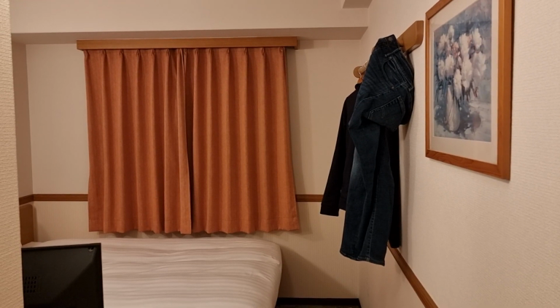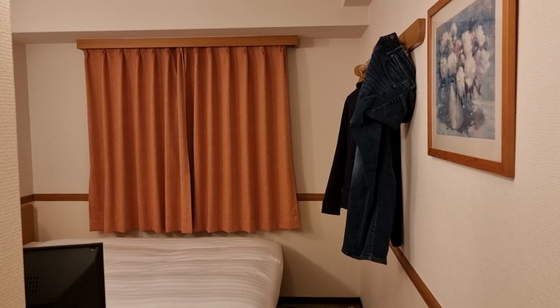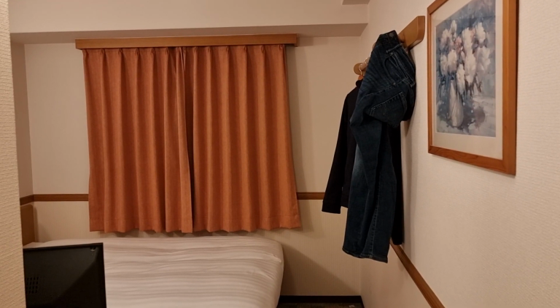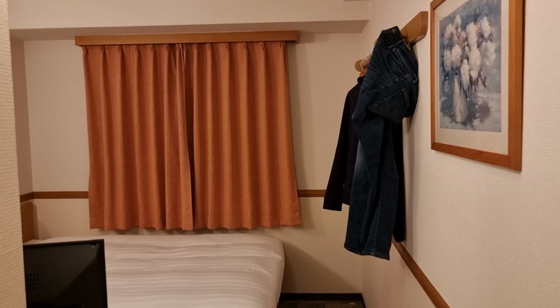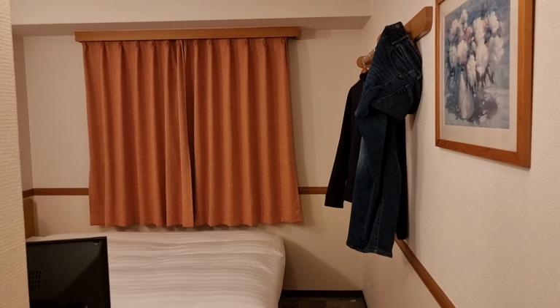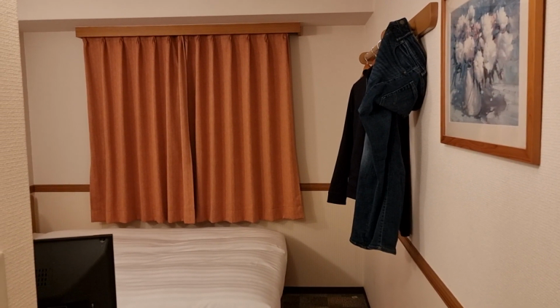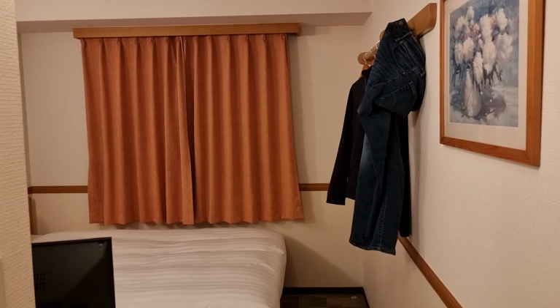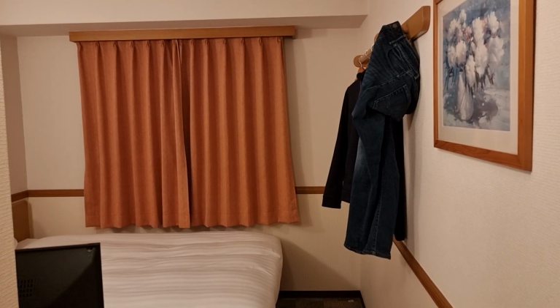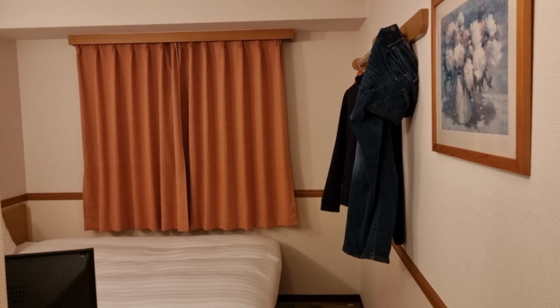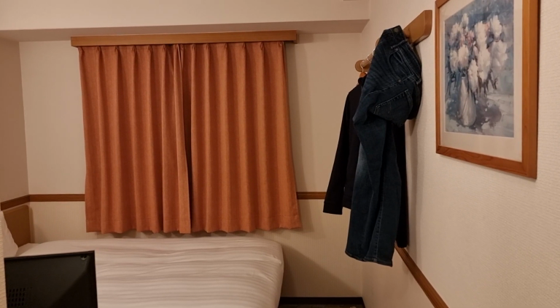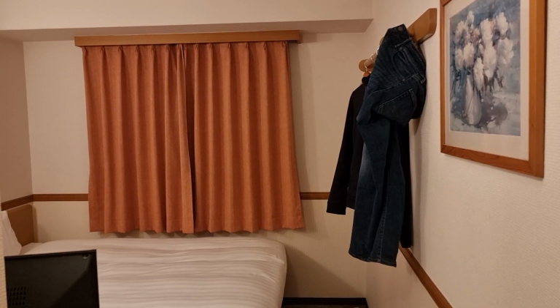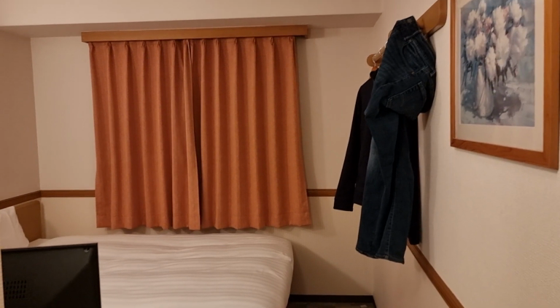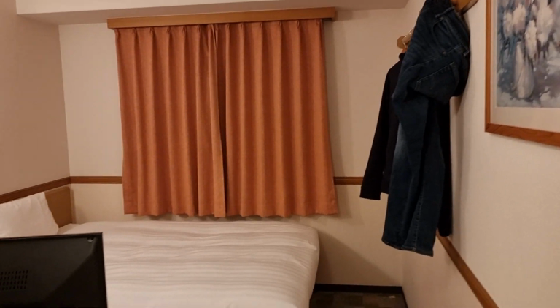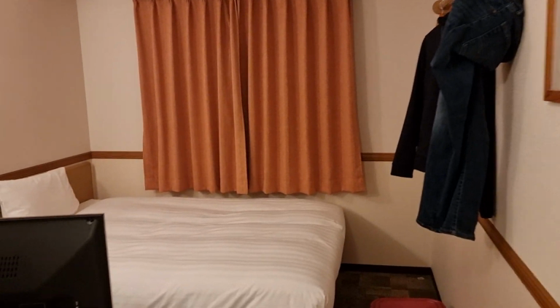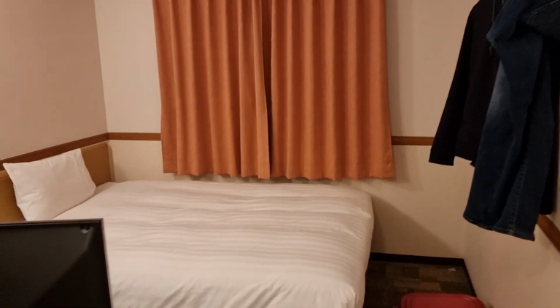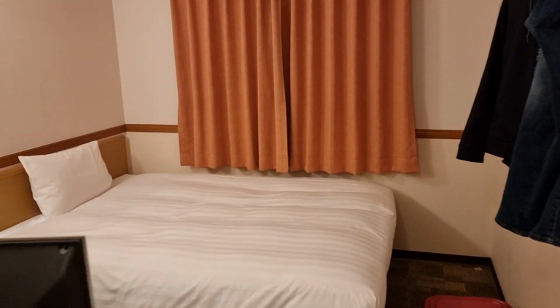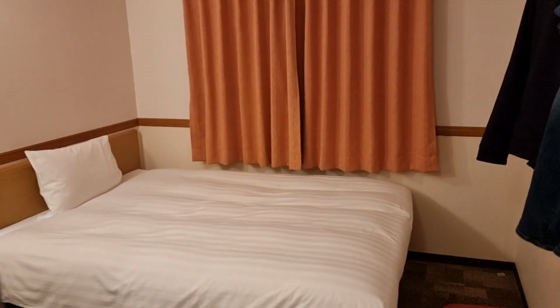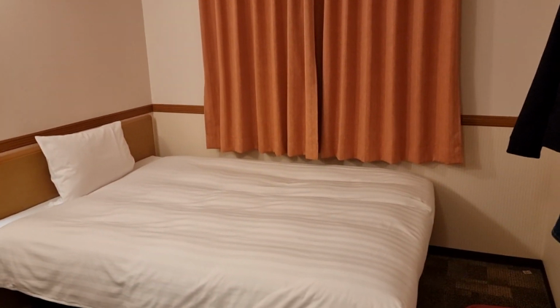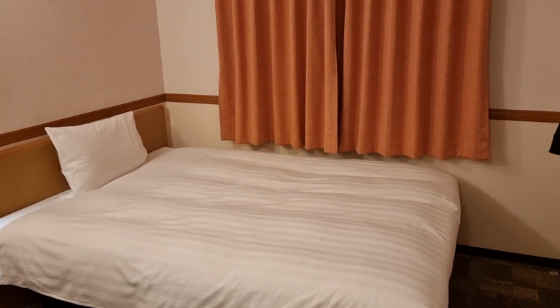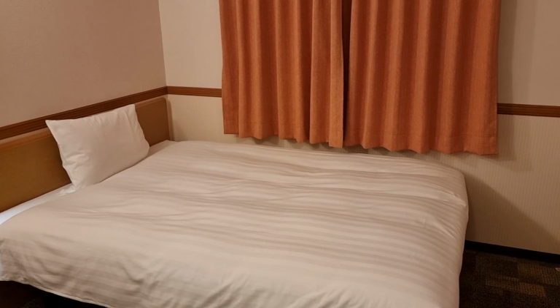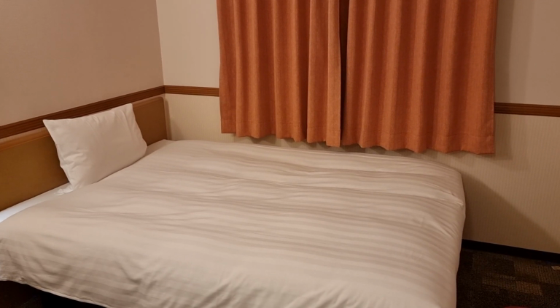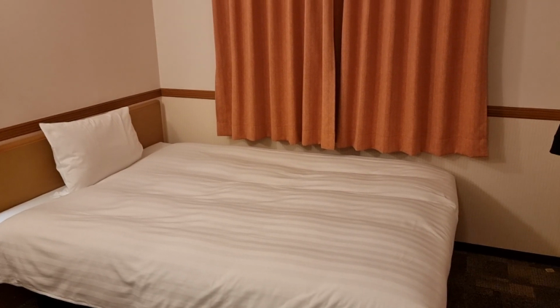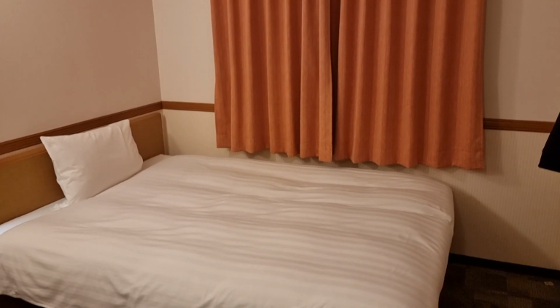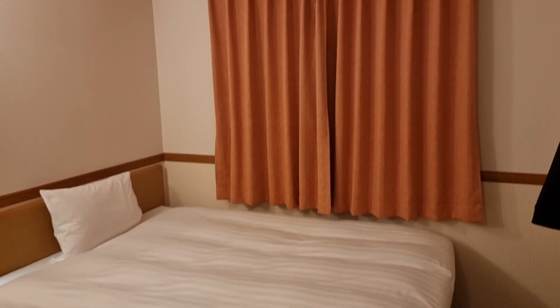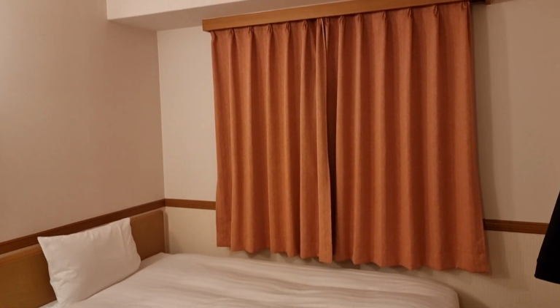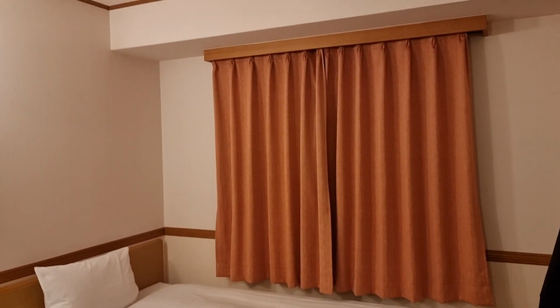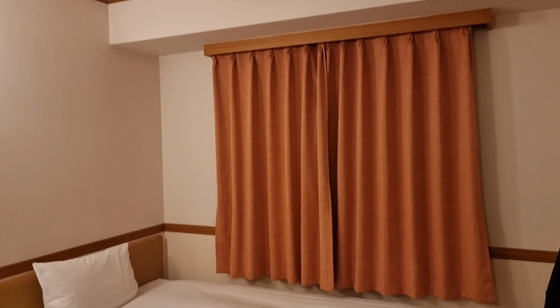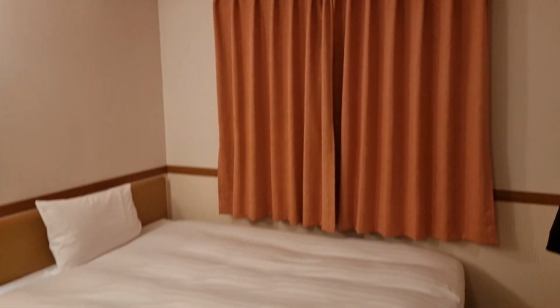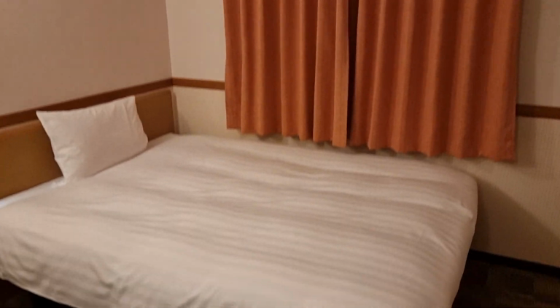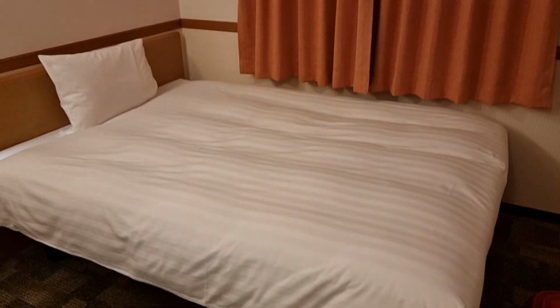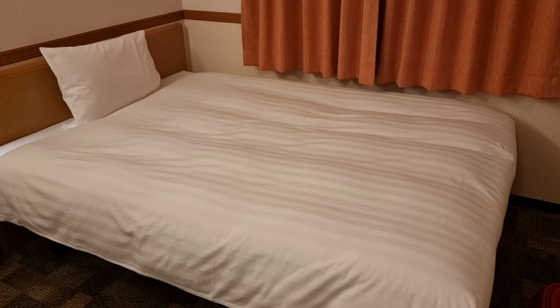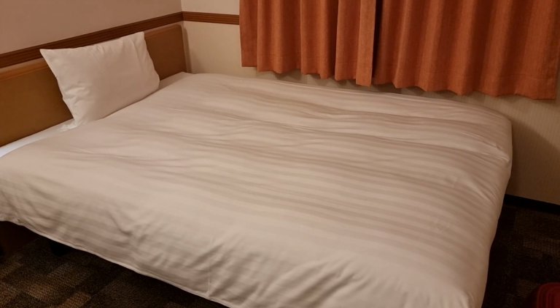Hello everyone and welcome back to my channel. We are here with another hotel room tour. This is the Toyoko Inn Shinjuku Kabuchiko and this is a non-smoking single room.